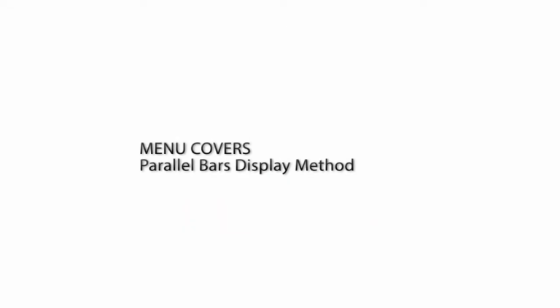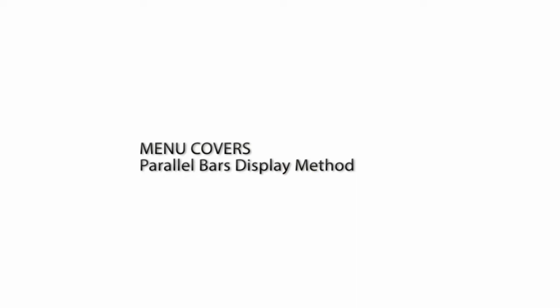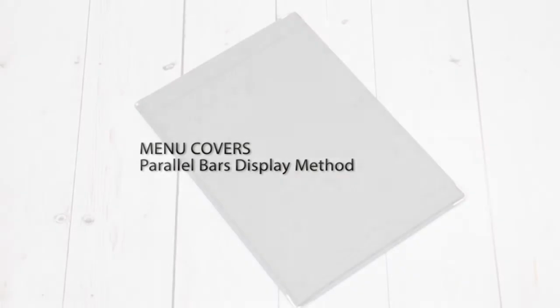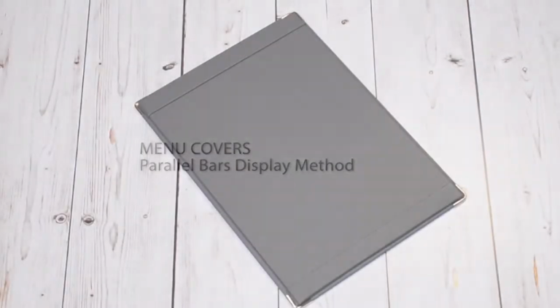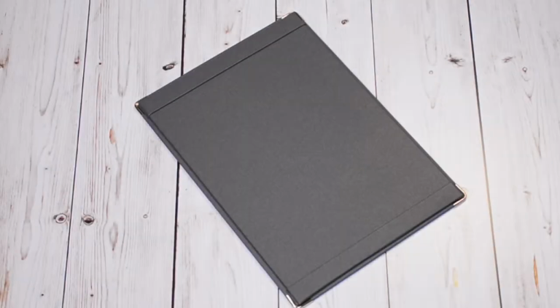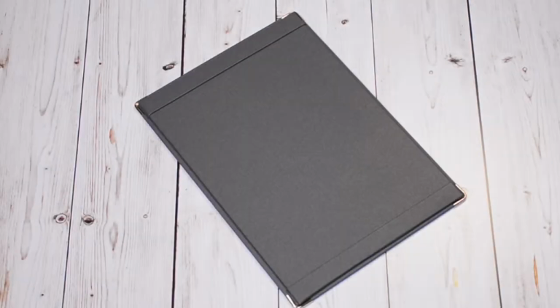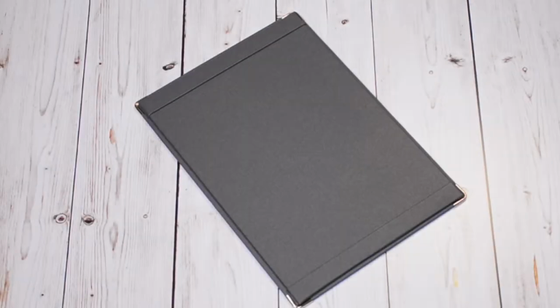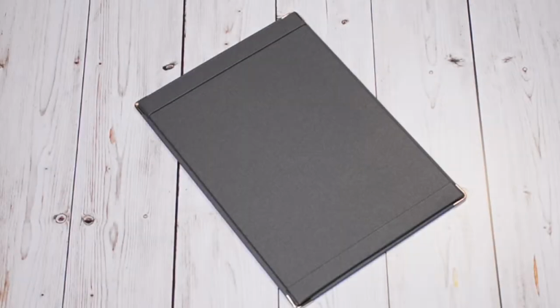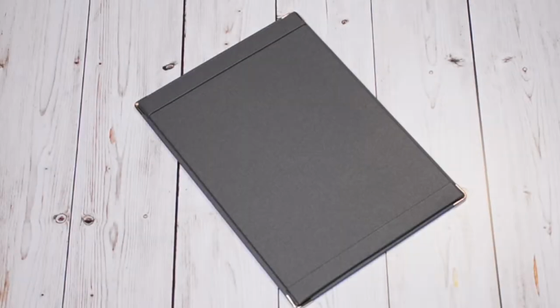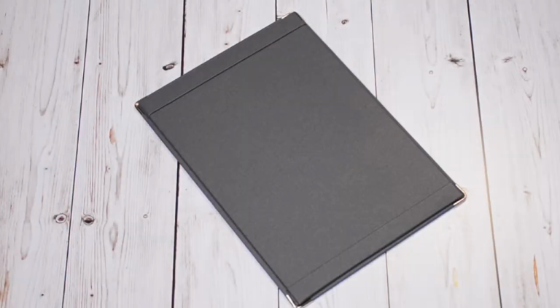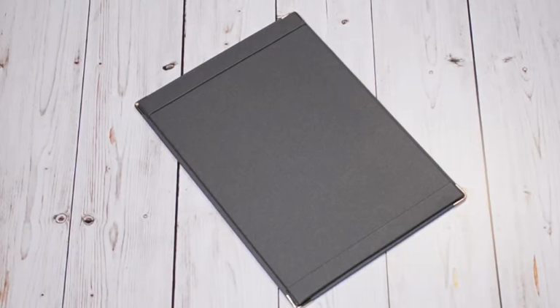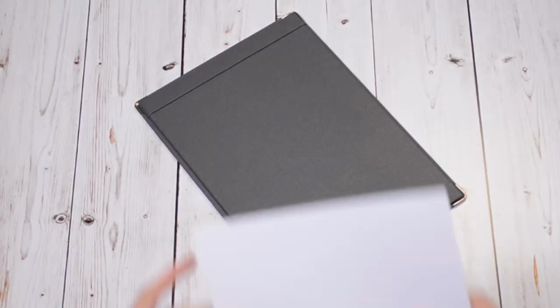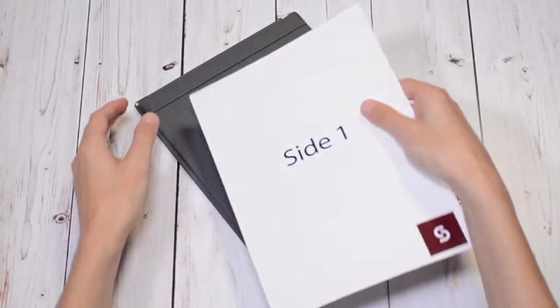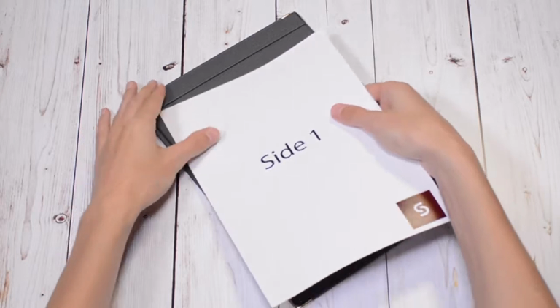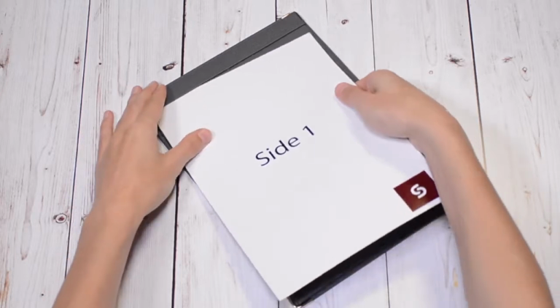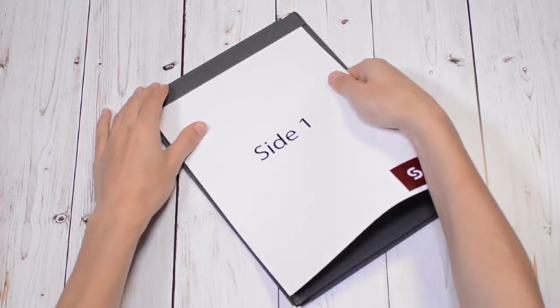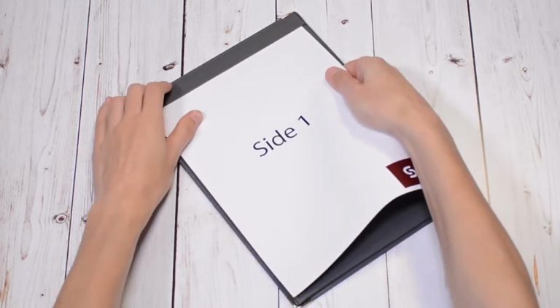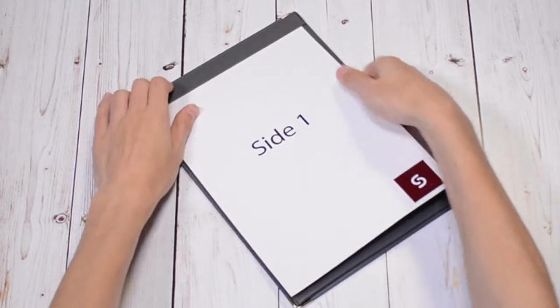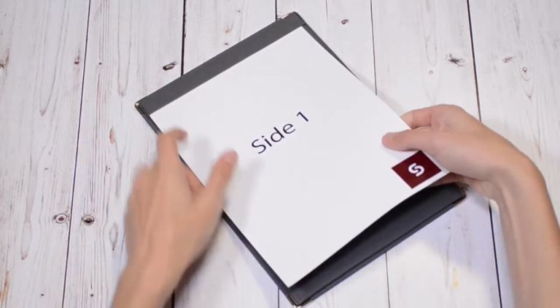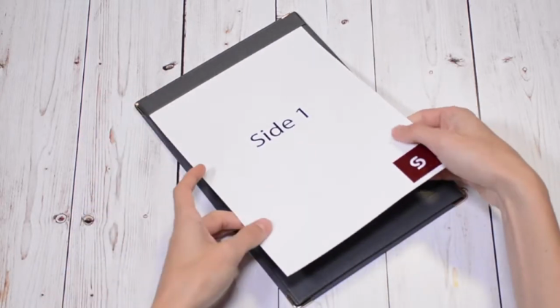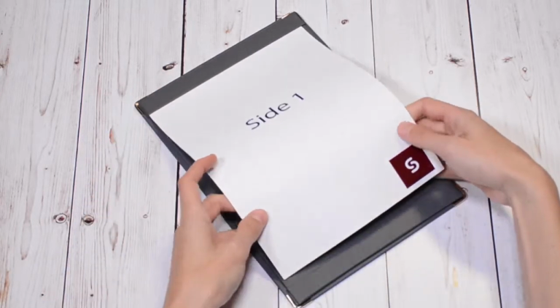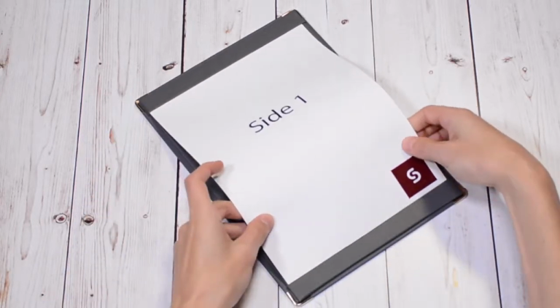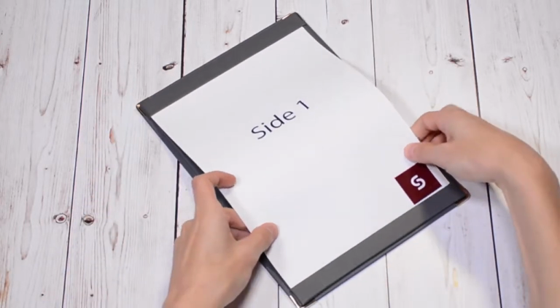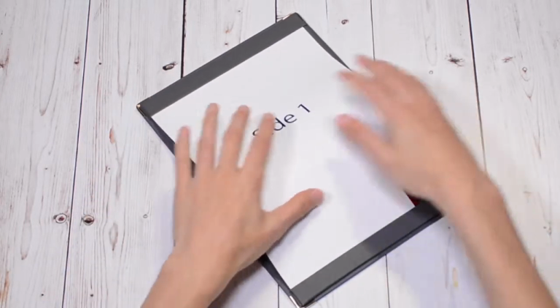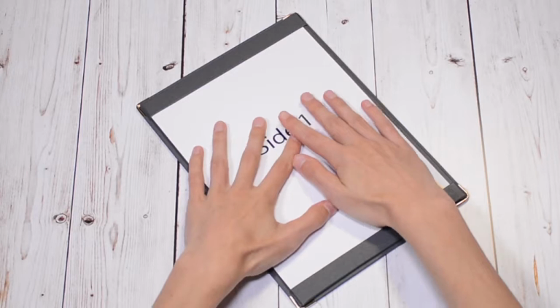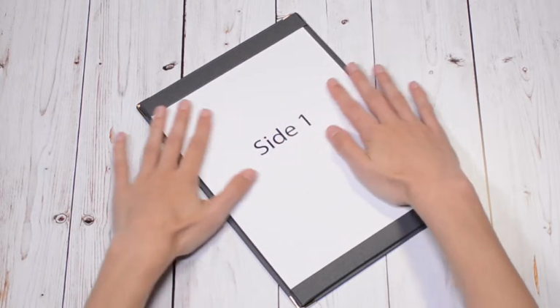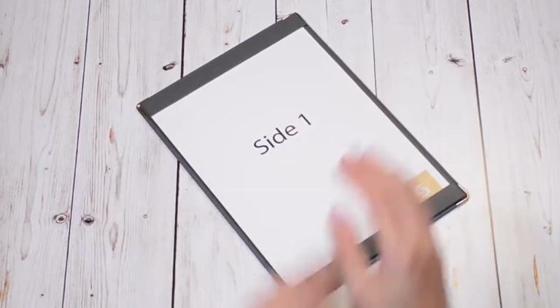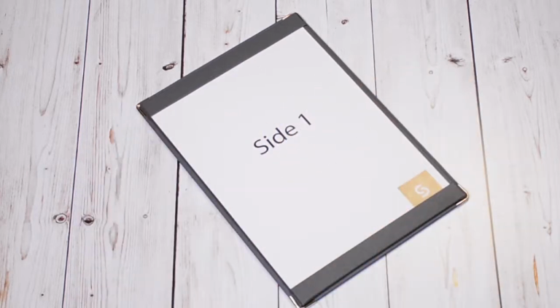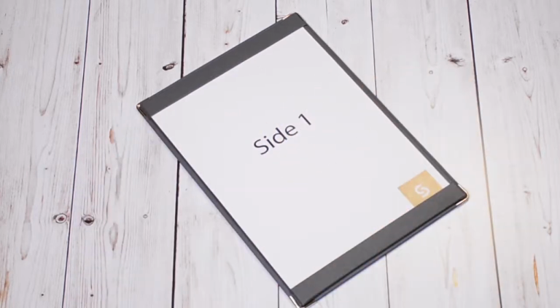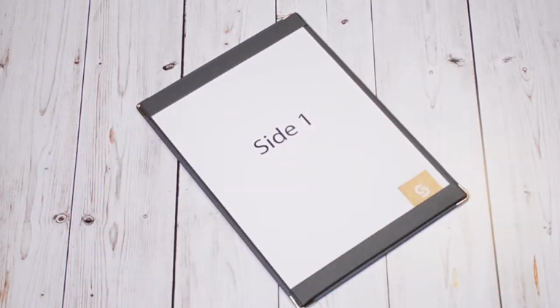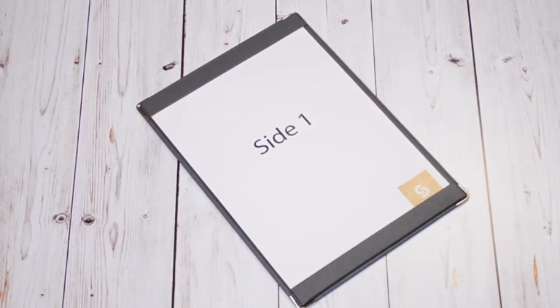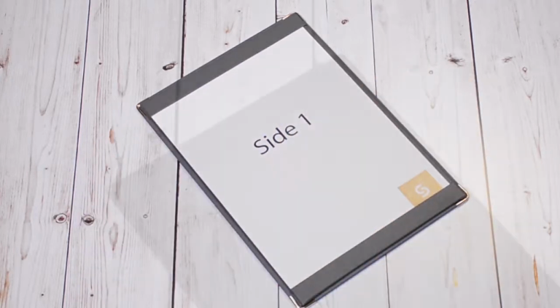Smart's parallel bars are an ideal display method for busy venues or menus that change daily. Simply insert your menu sheets into the parallel bars. If you'd like to protect your menus even further, you can add an acetate sheet.